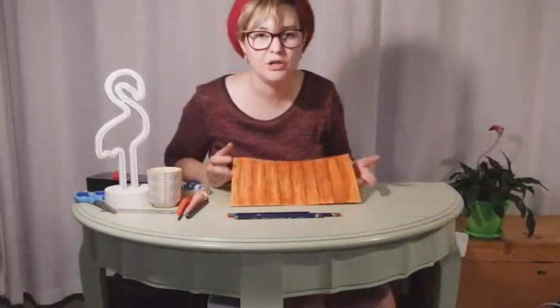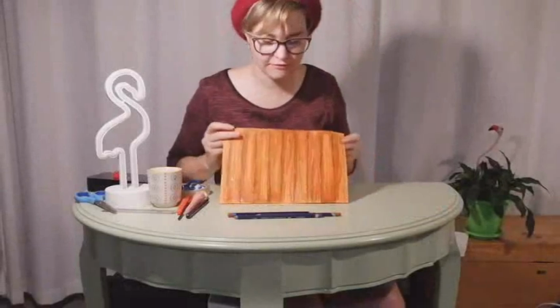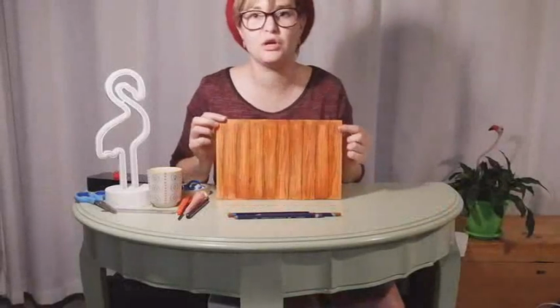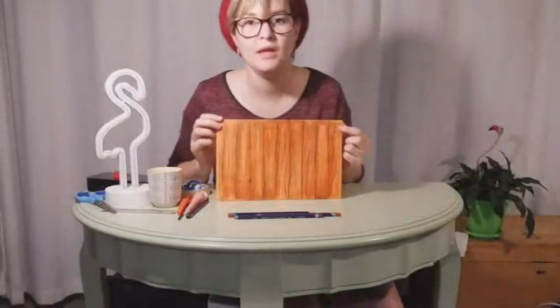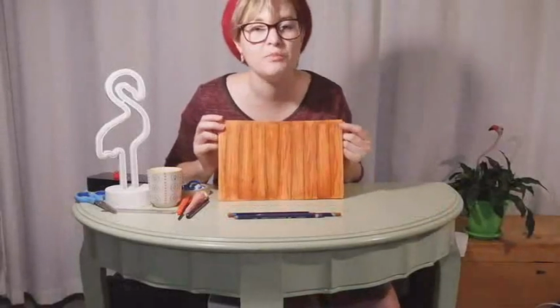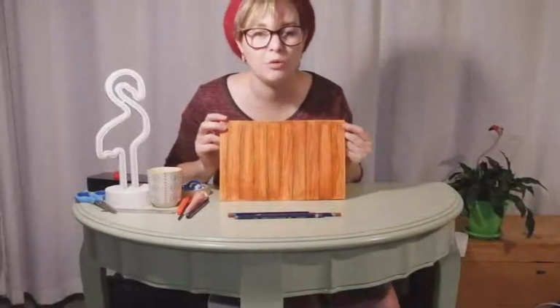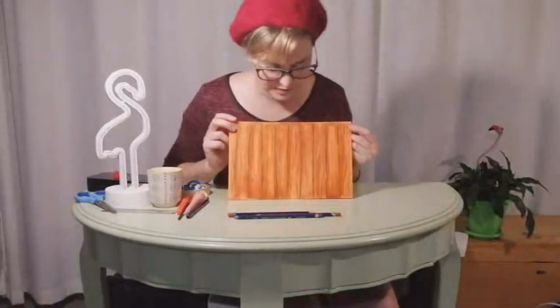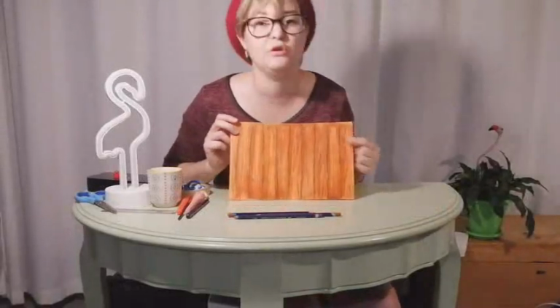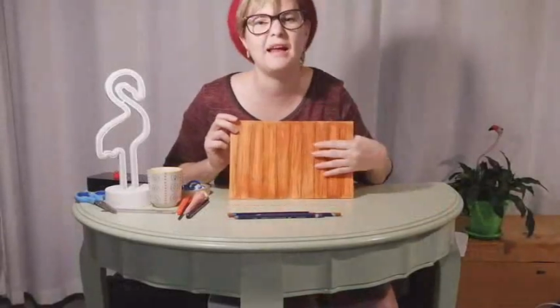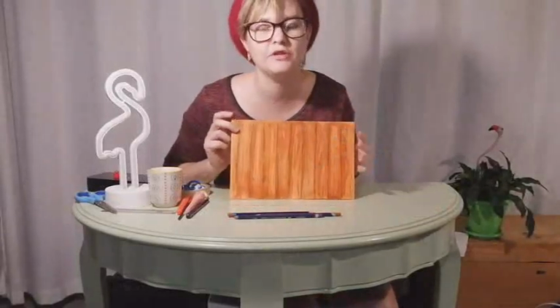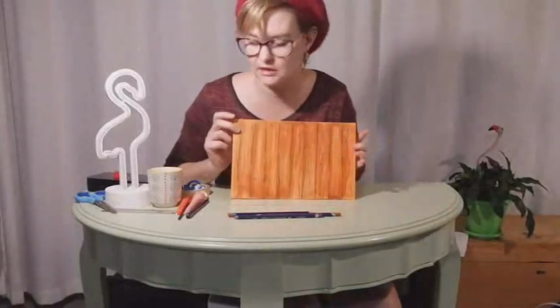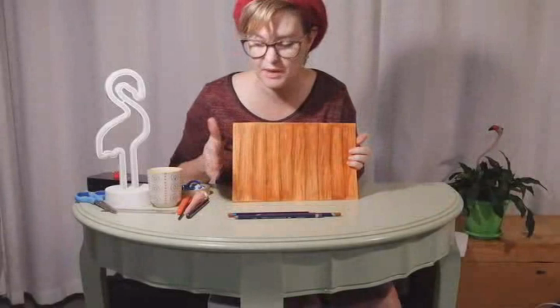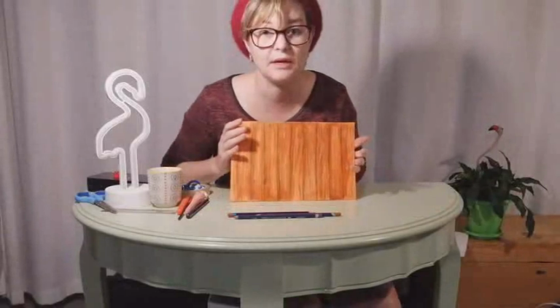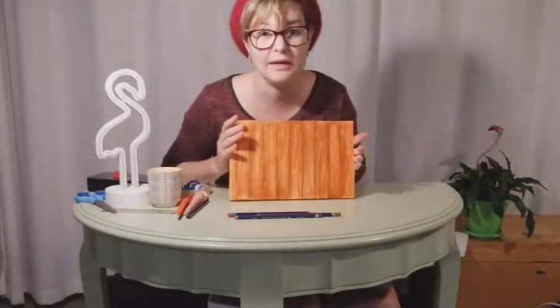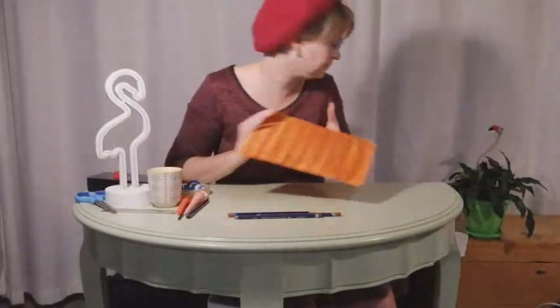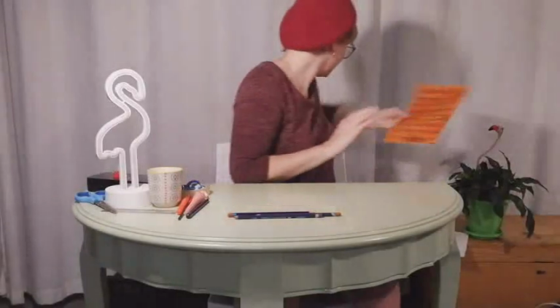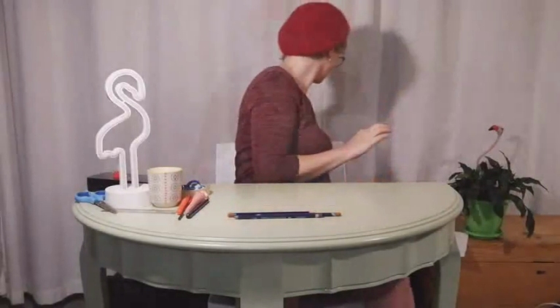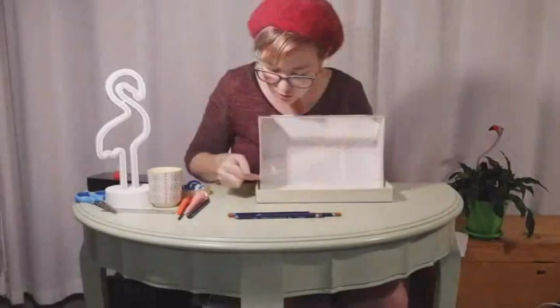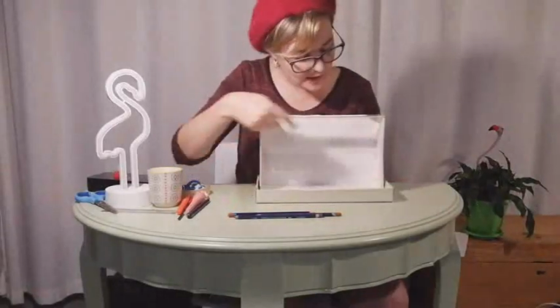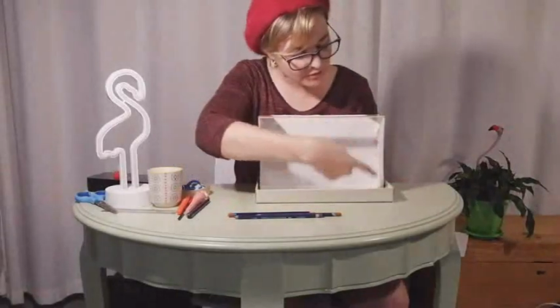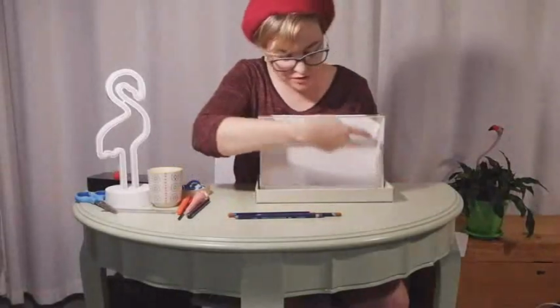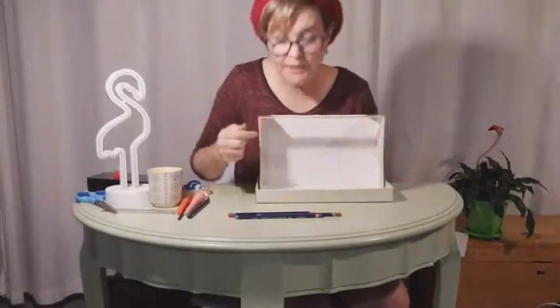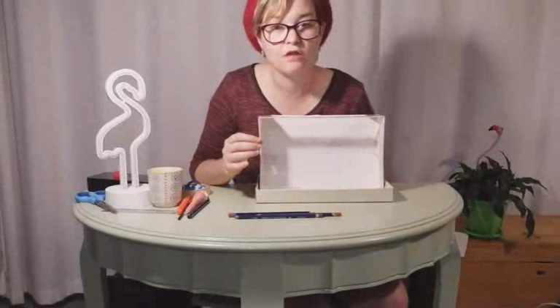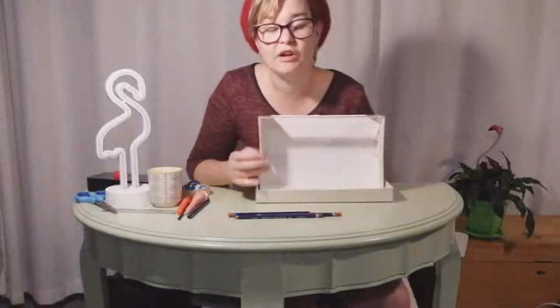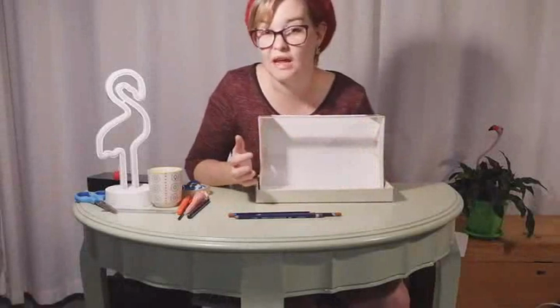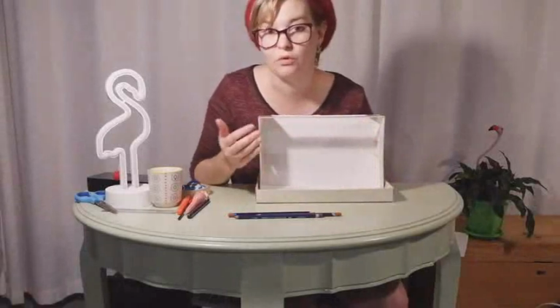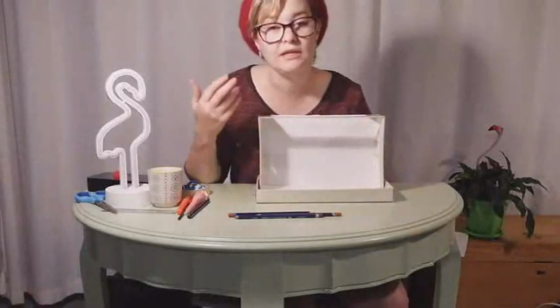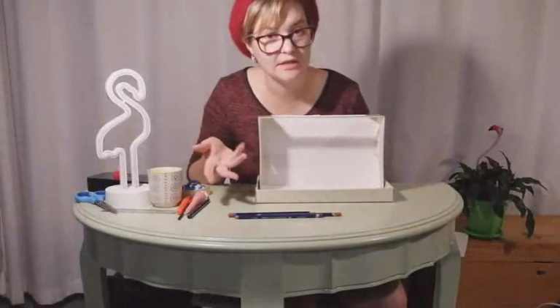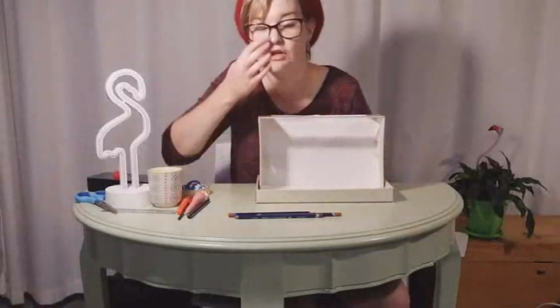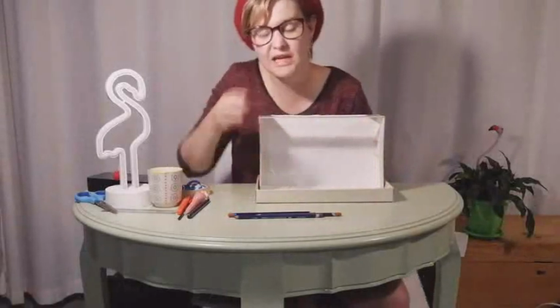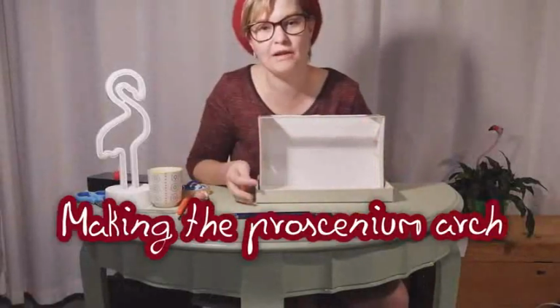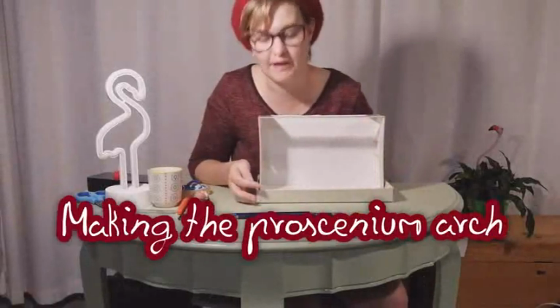I'm going to leave our floor to dry. For the moment I'm quite happy with how it looks. I might add a few finishing touches with my pencil crayons later on. Around the edge of your stage here, it's often very ornate or very decorative.